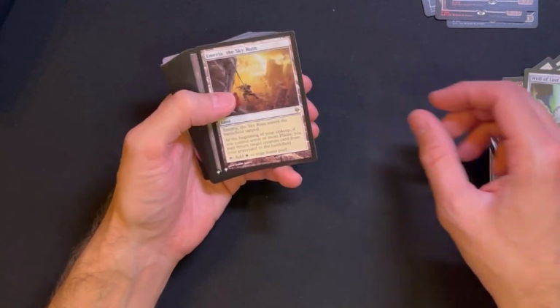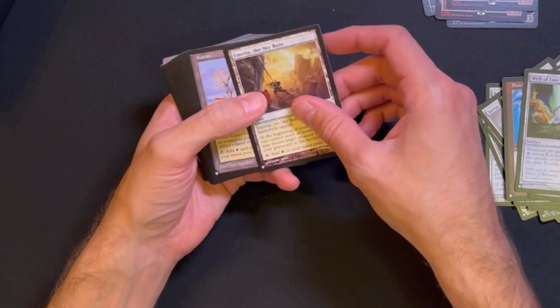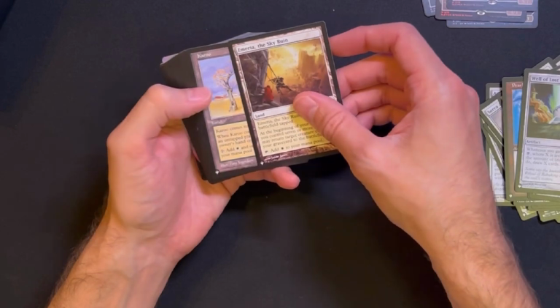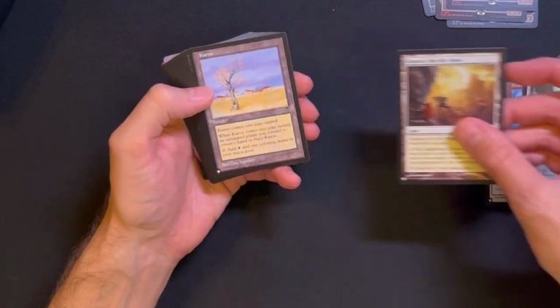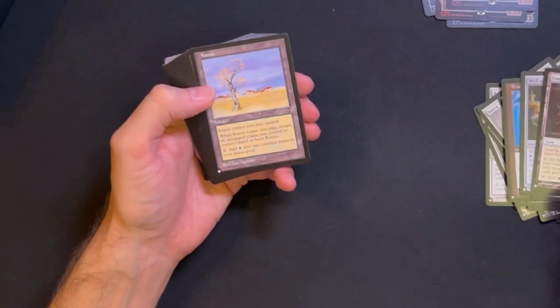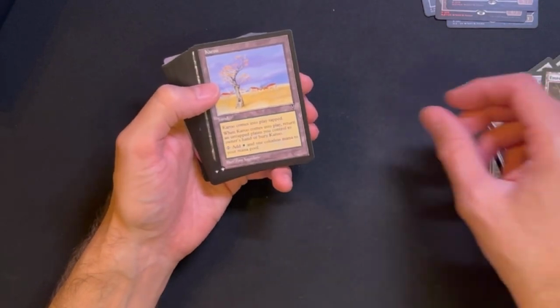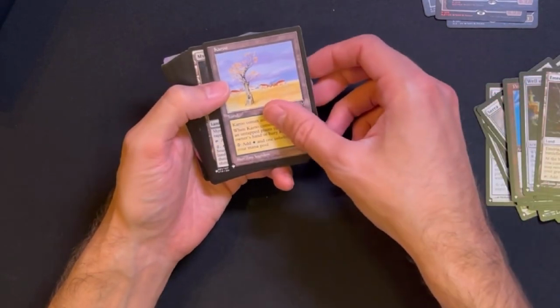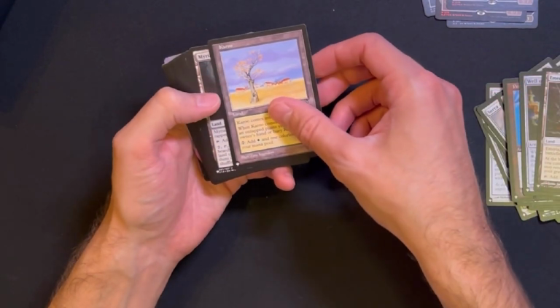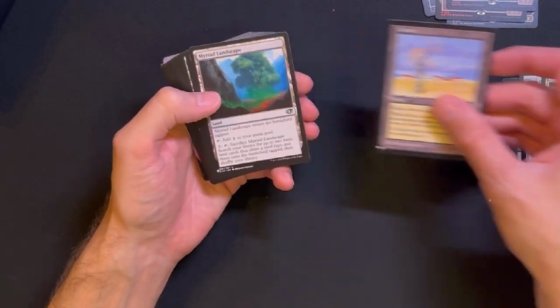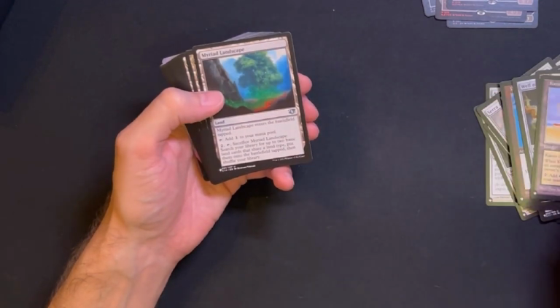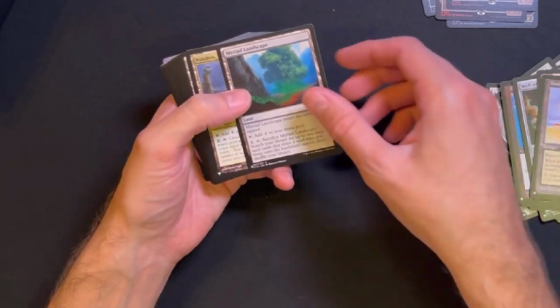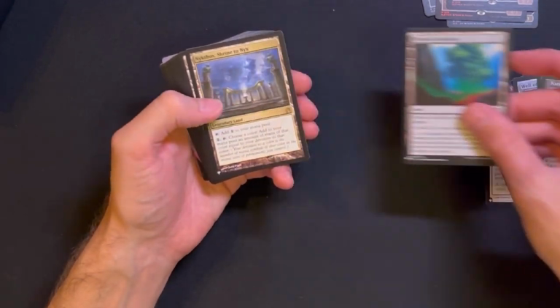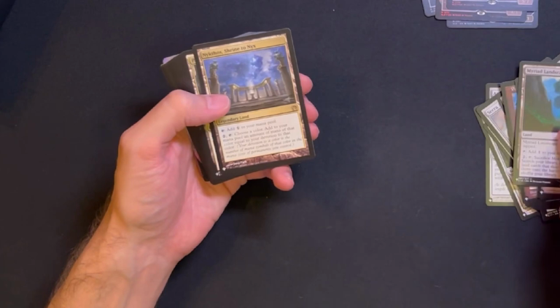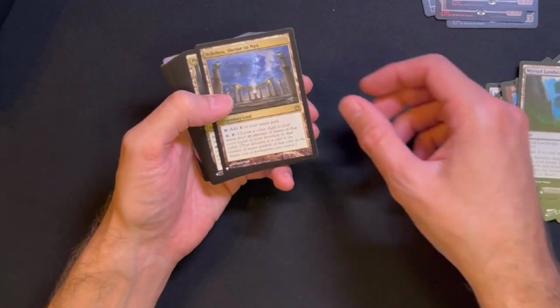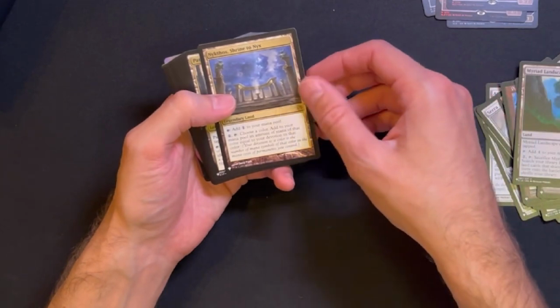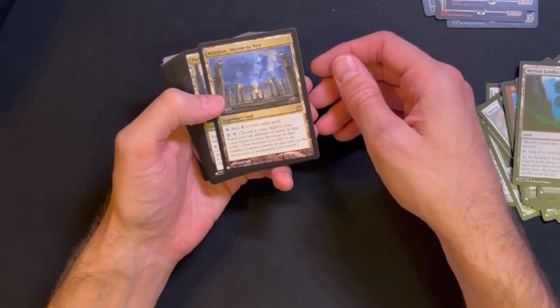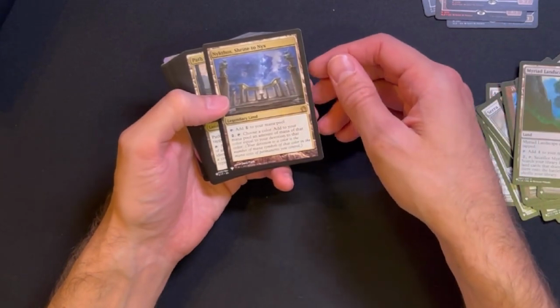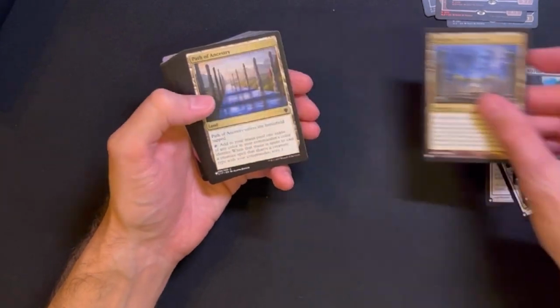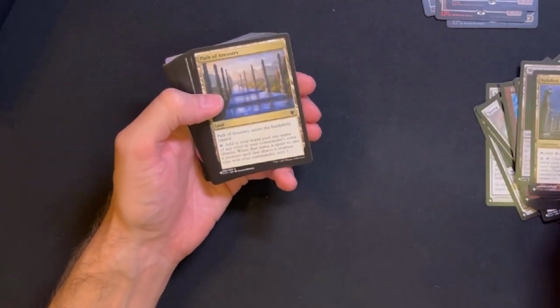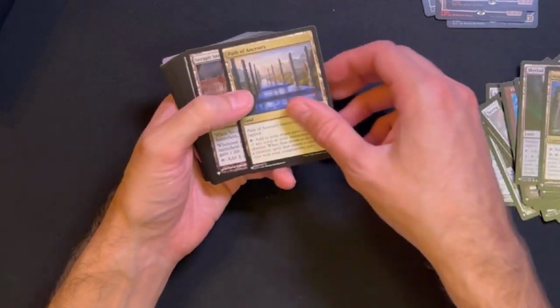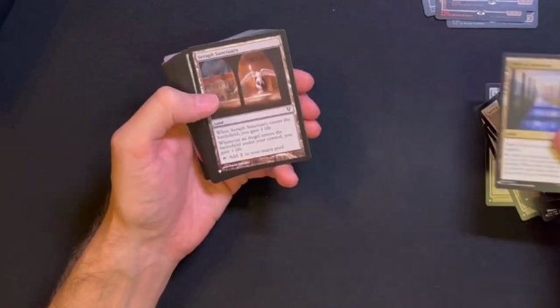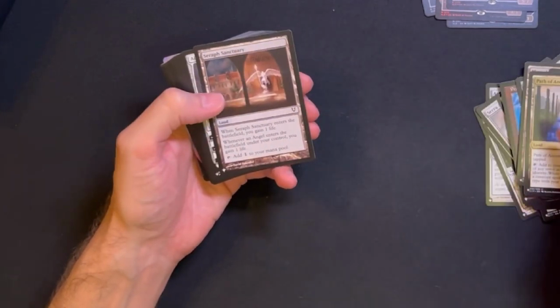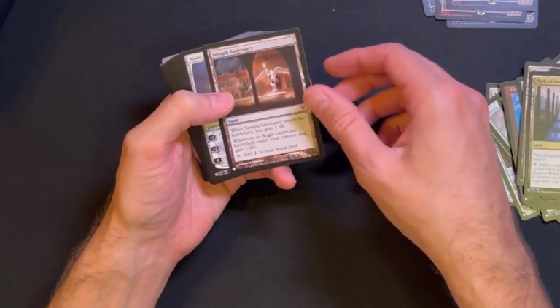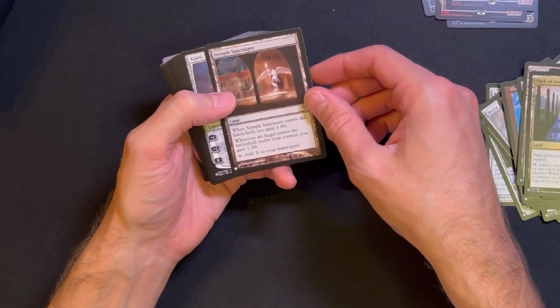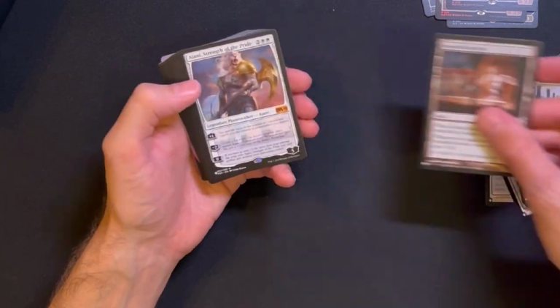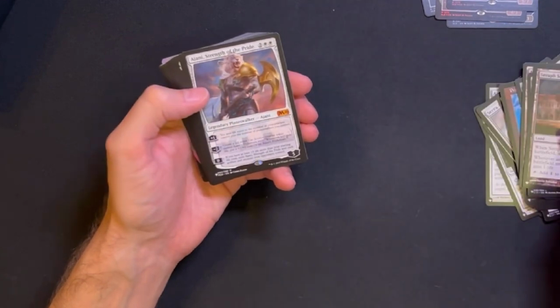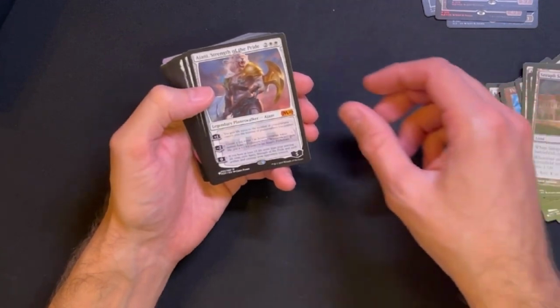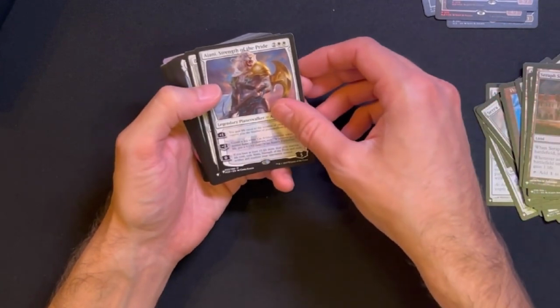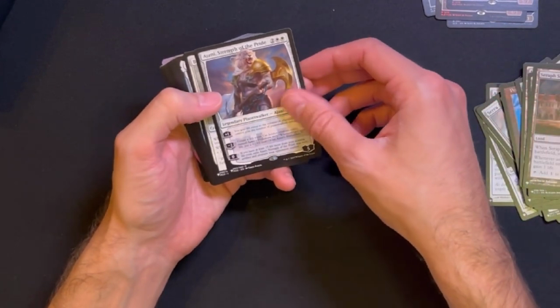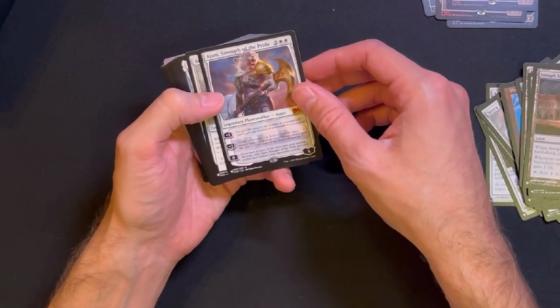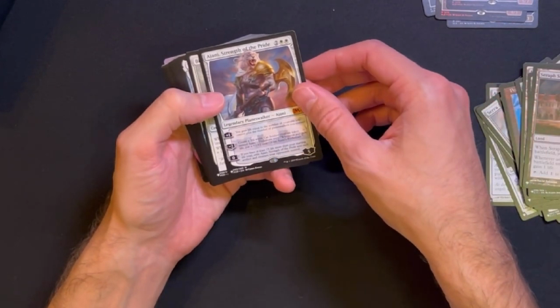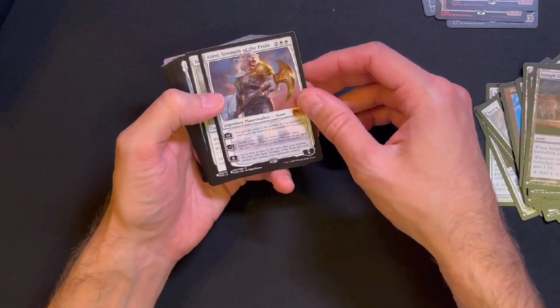Wilds of Eldraine, Emeria, Skyclave Ruin, Karoo, Myriad Landscape, Shrine to Nyx, Path of Ancestry, Seraph Sanctuary.